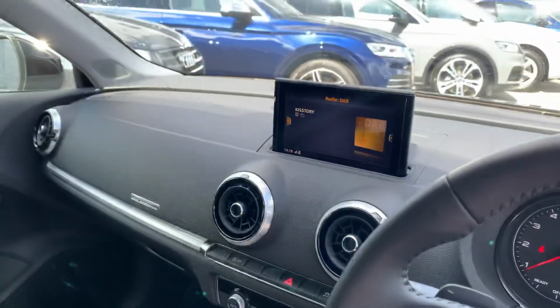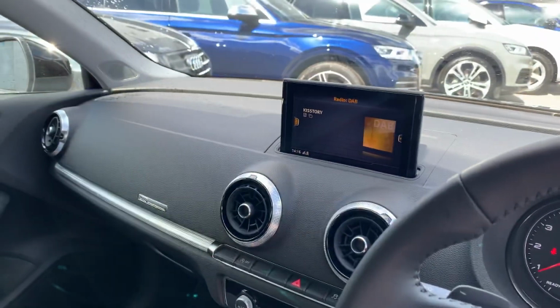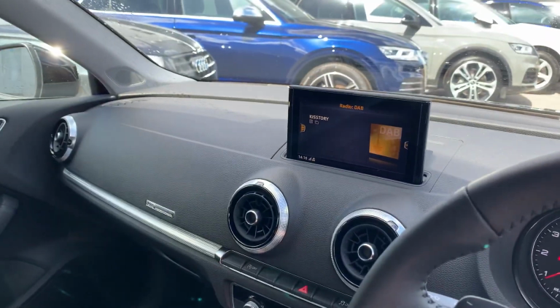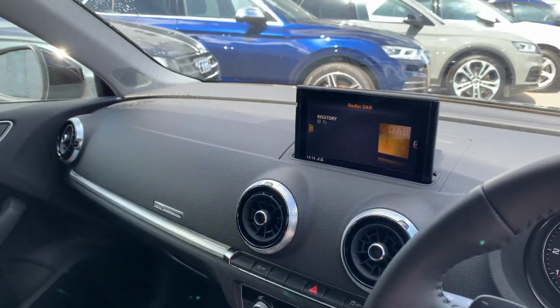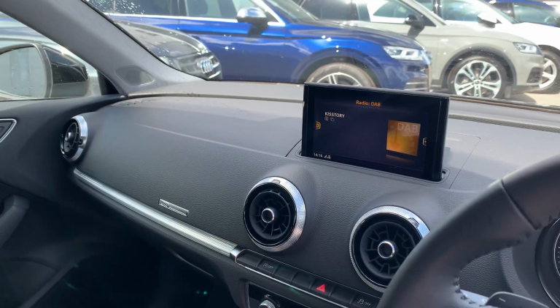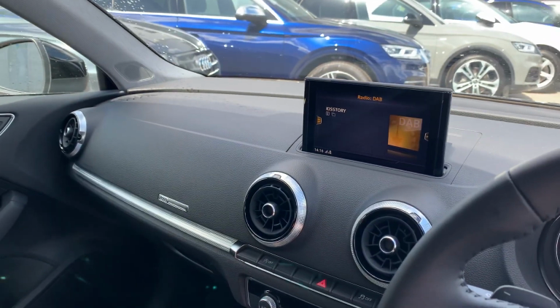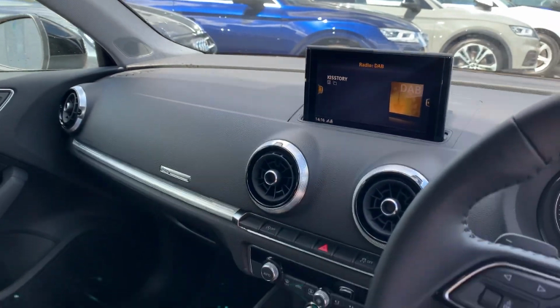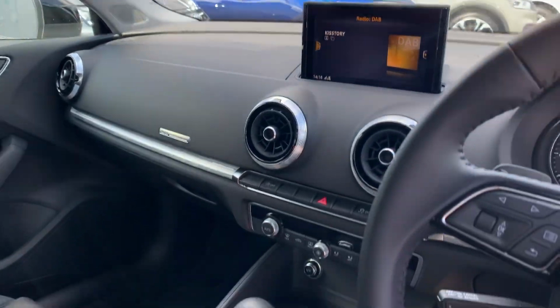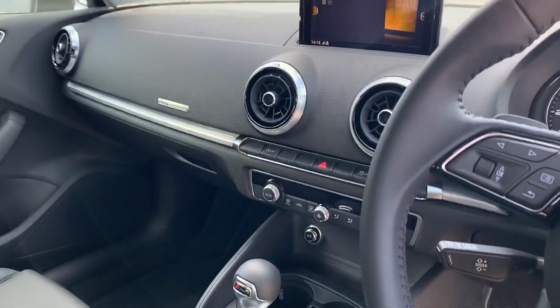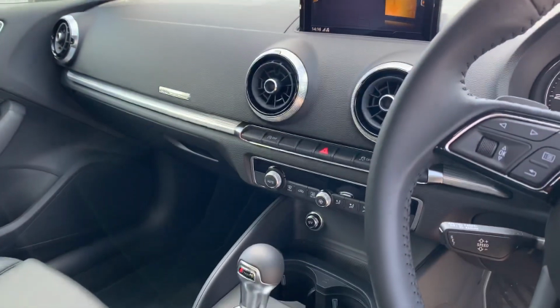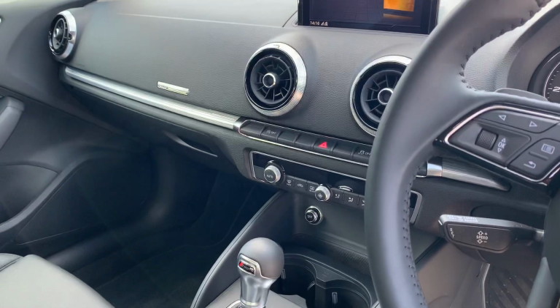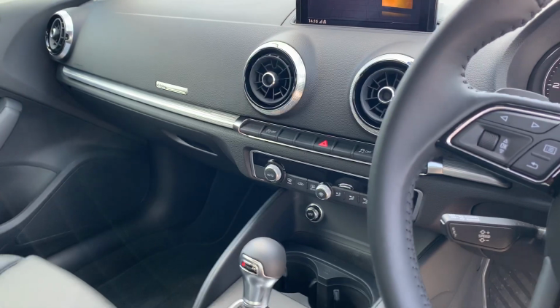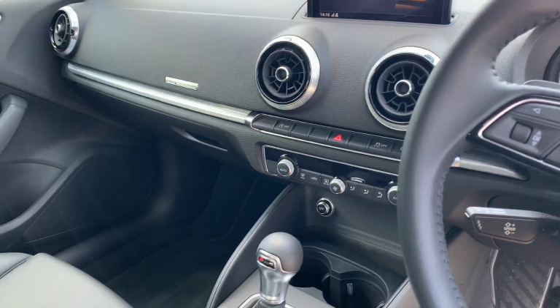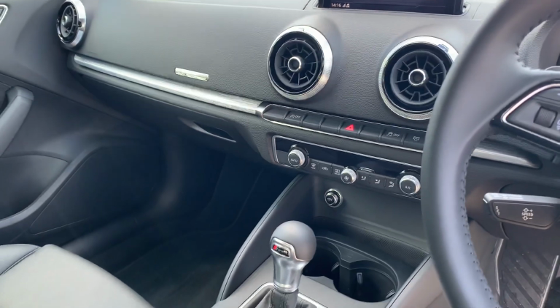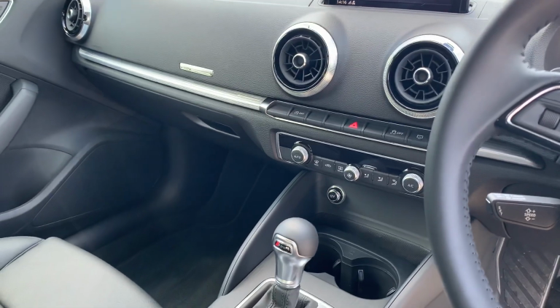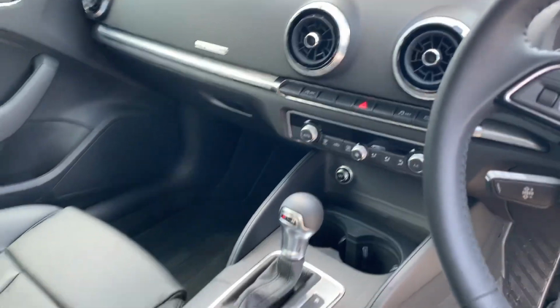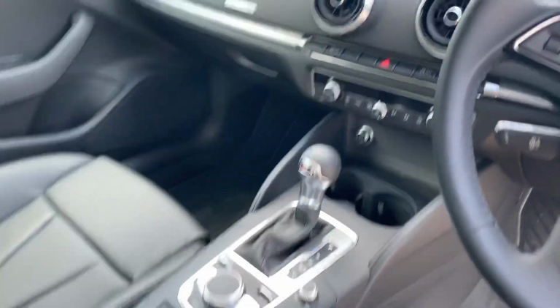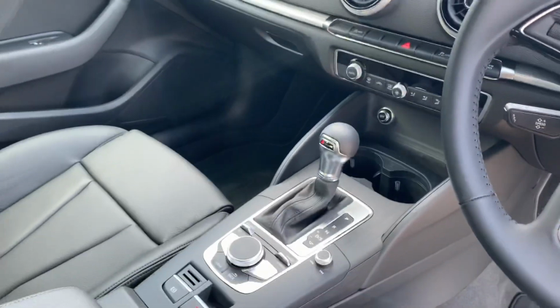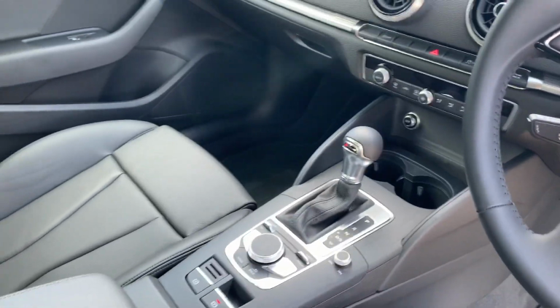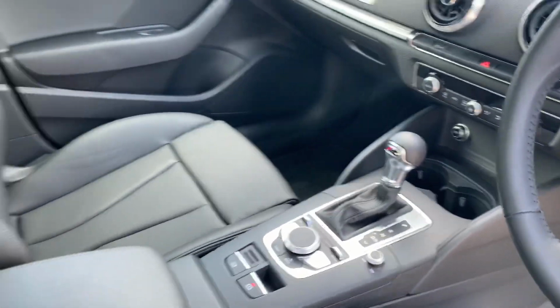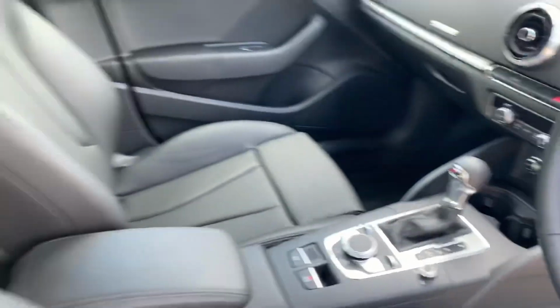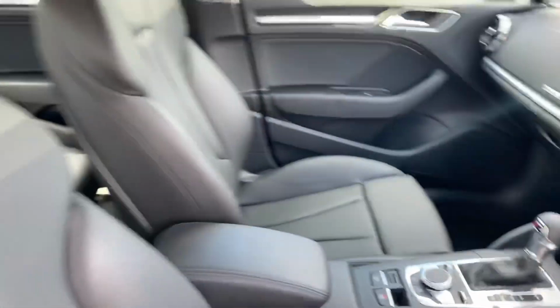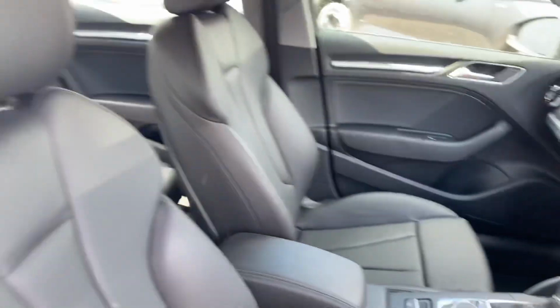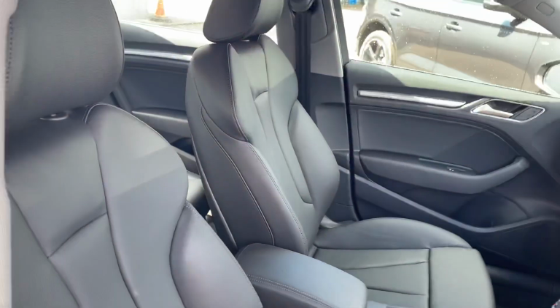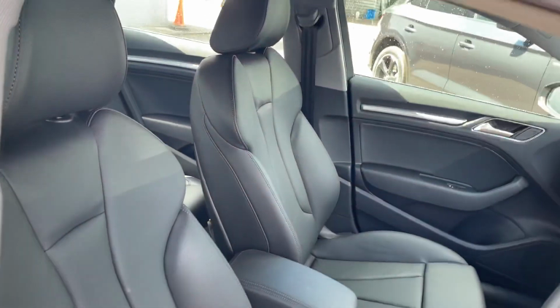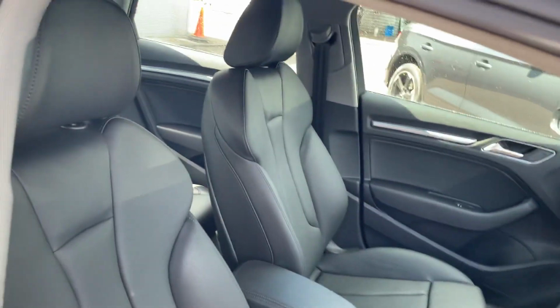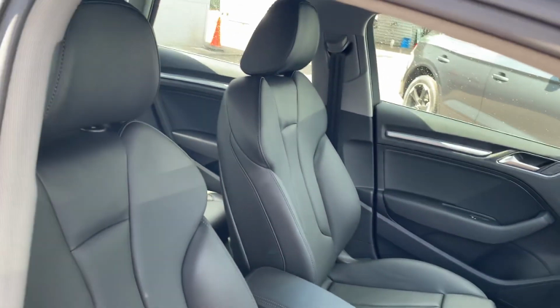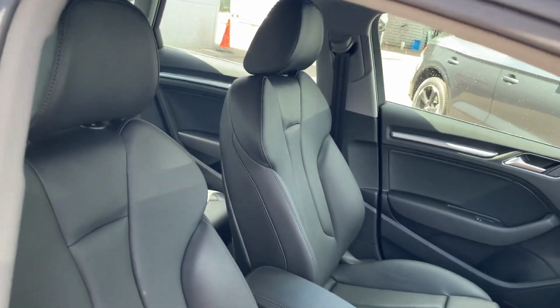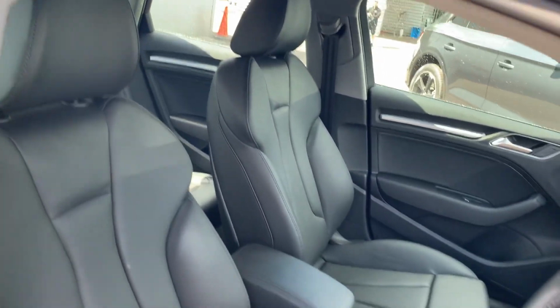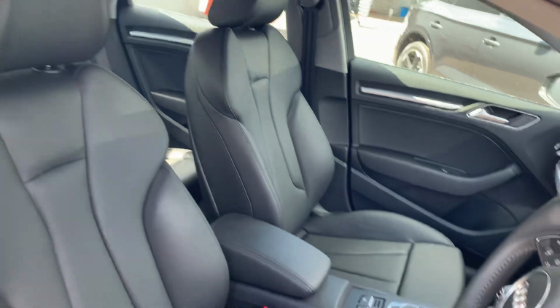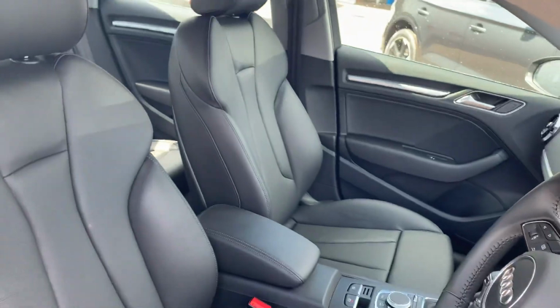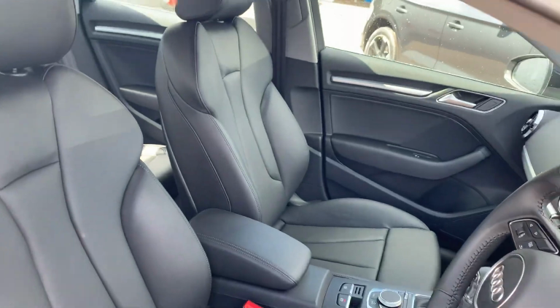MMI display with navigation, climate control, S20 gearbox, and the full leather interior.